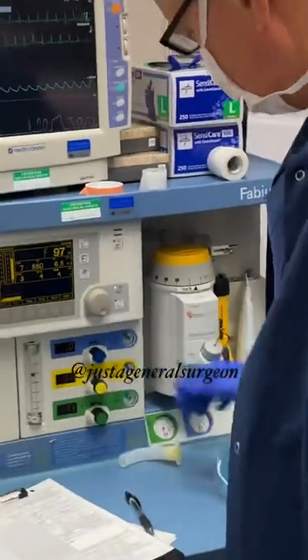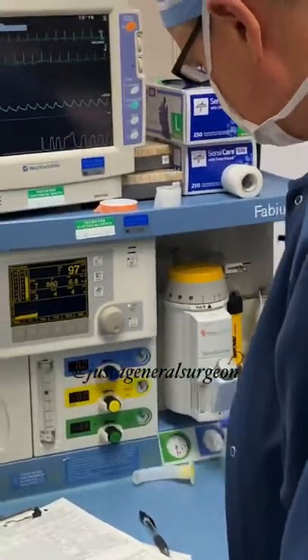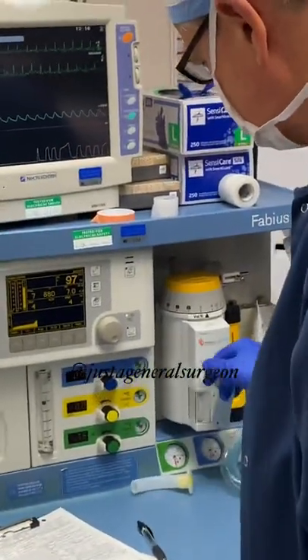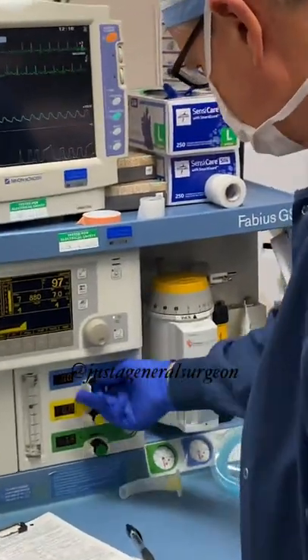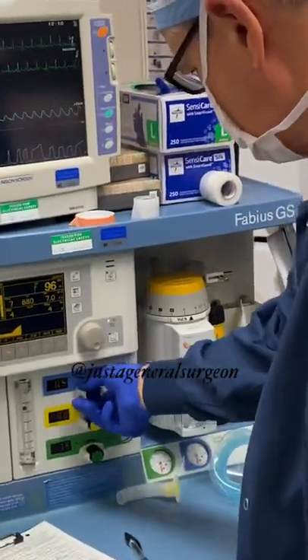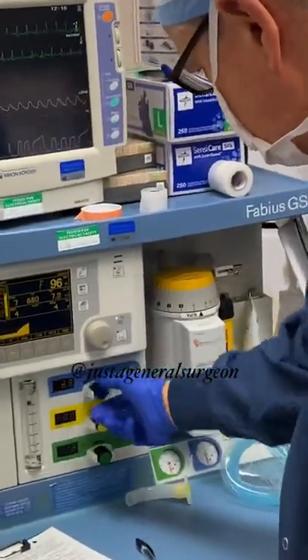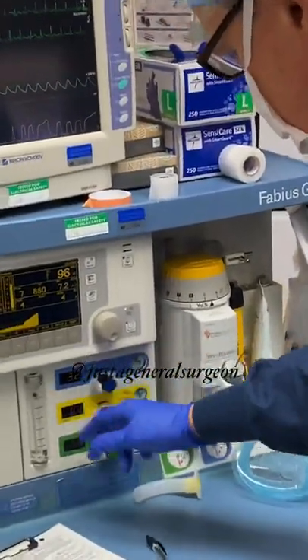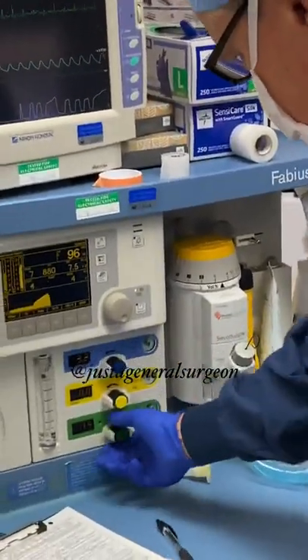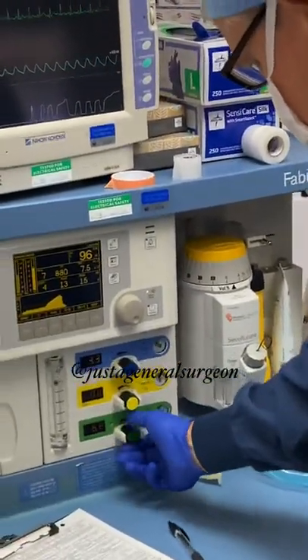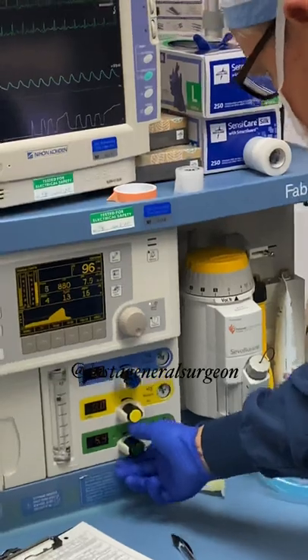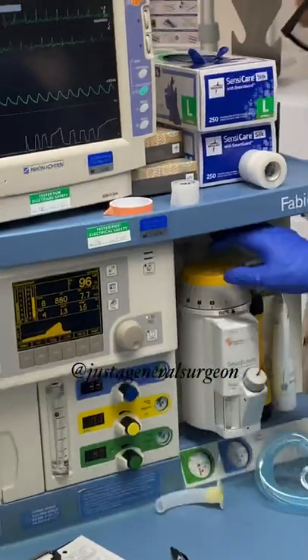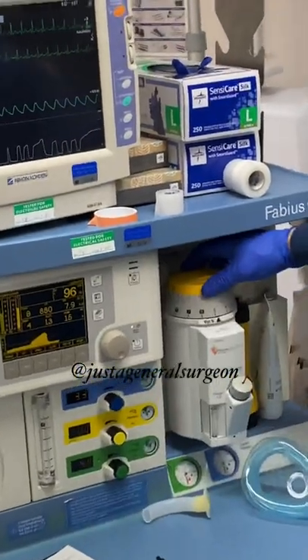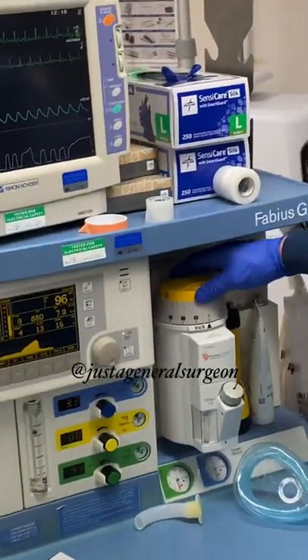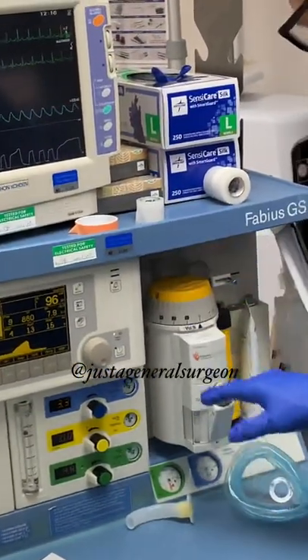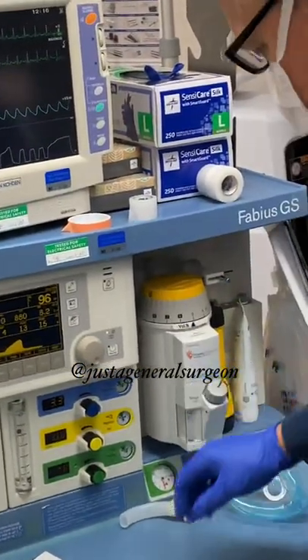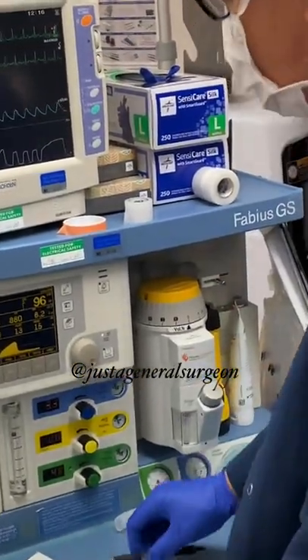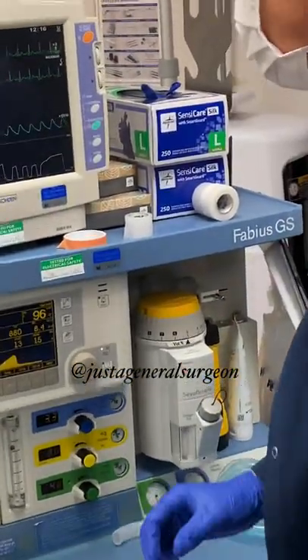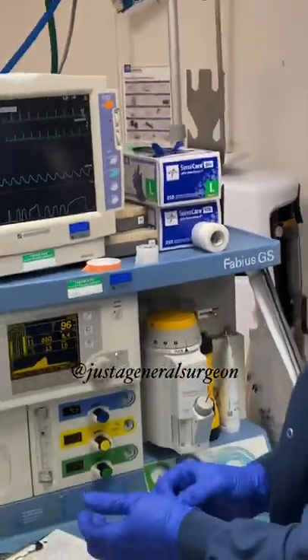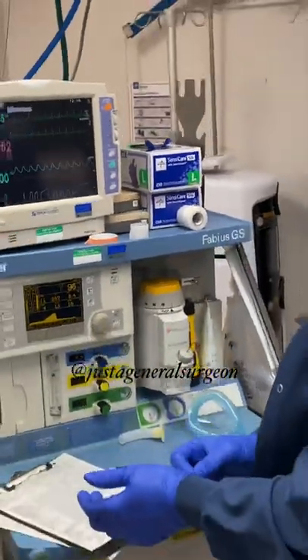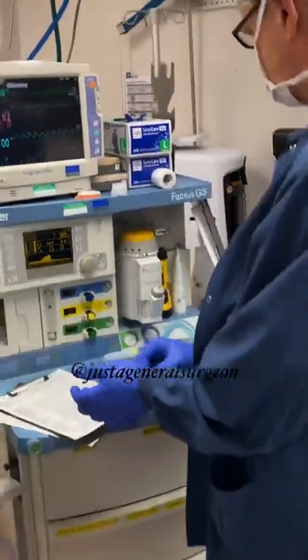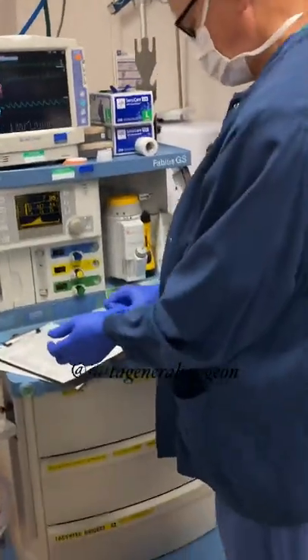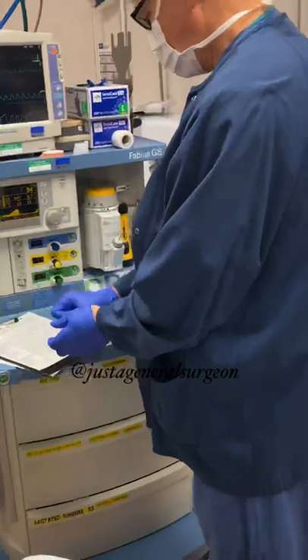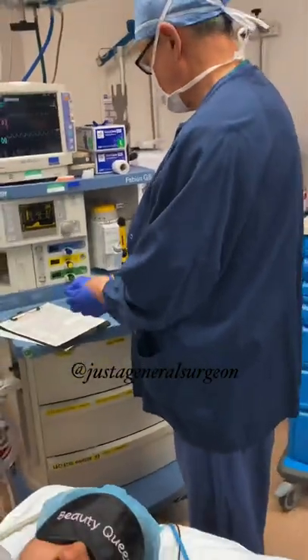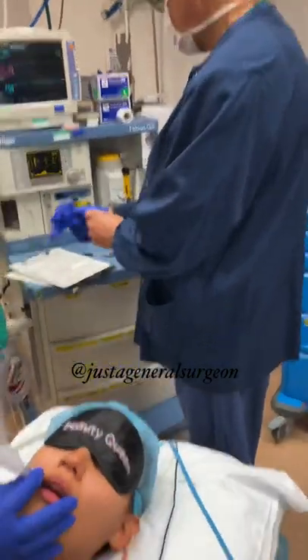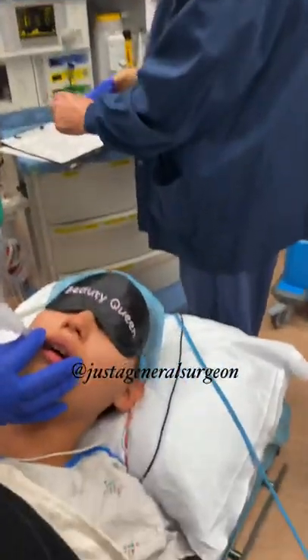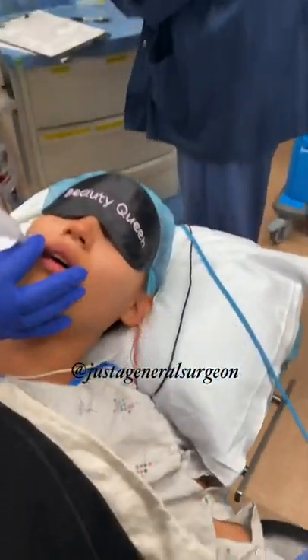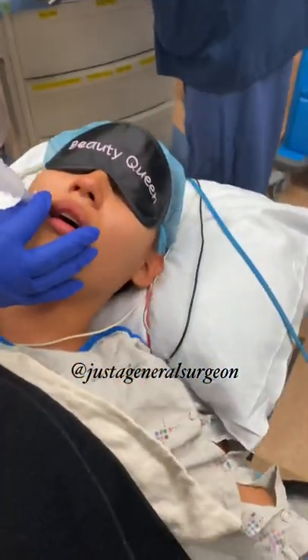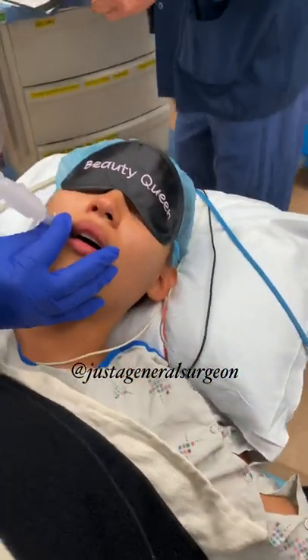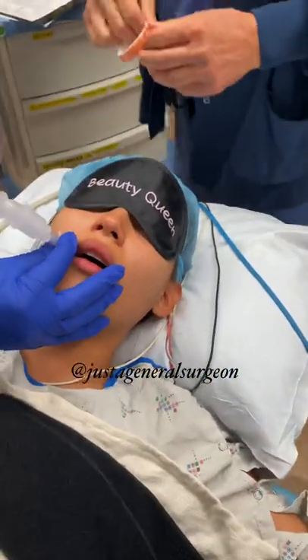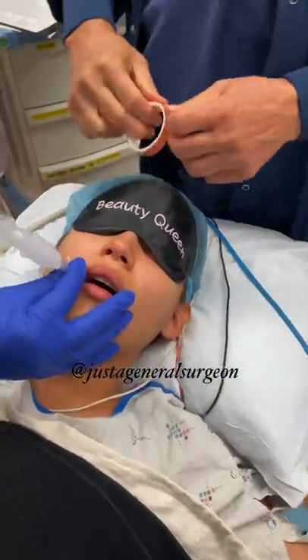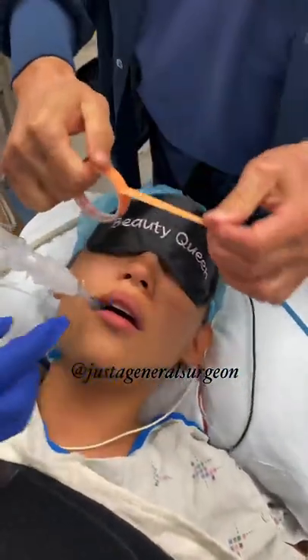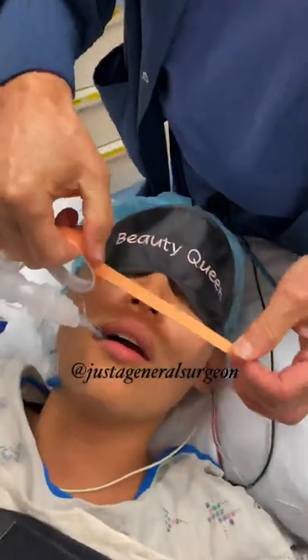There are two main sleep gases. One of them is nitrous oxide that we use here, and the other is sevoflurane — it's the only other sleep gas that we have here.